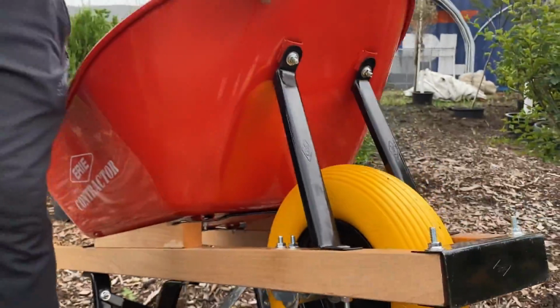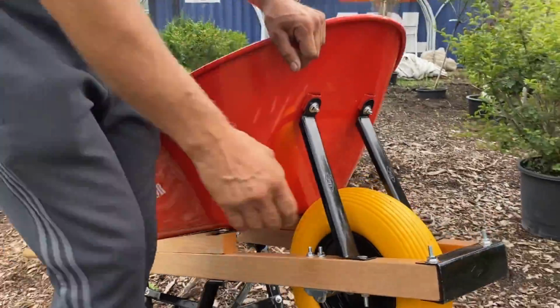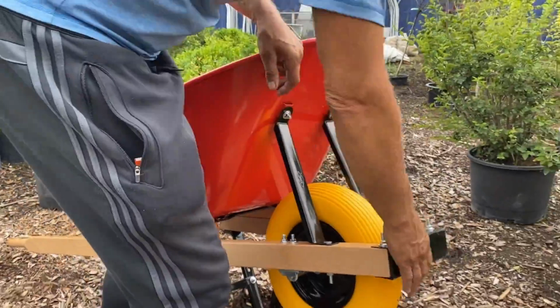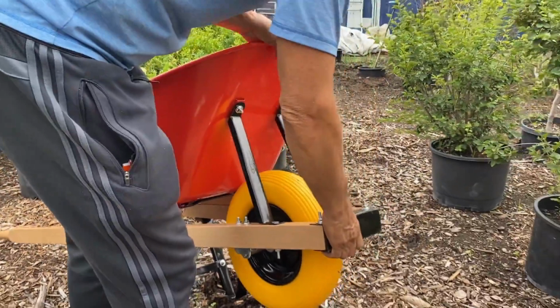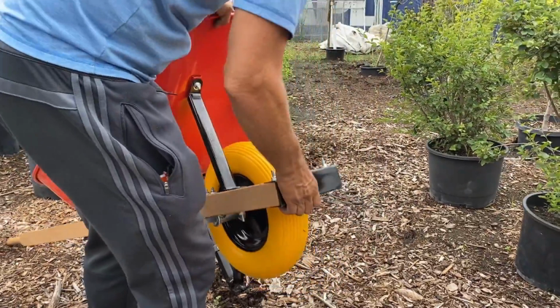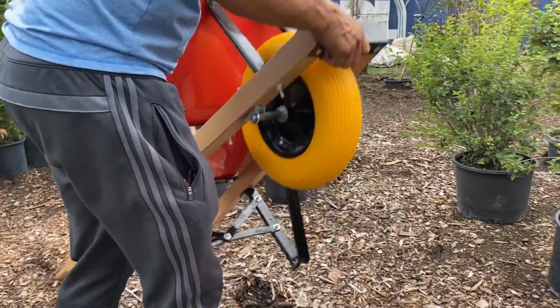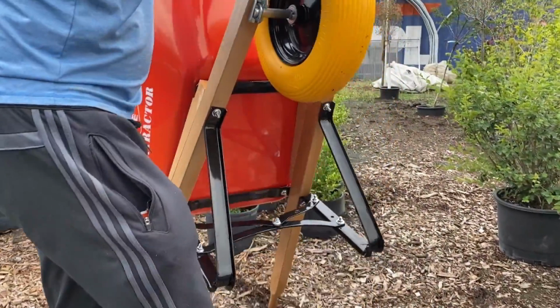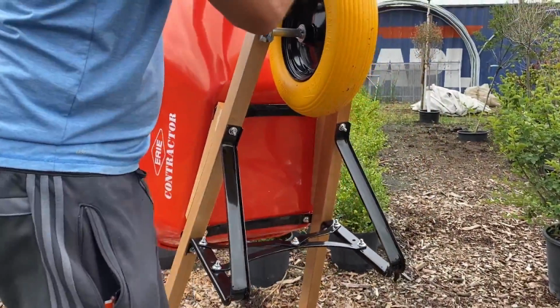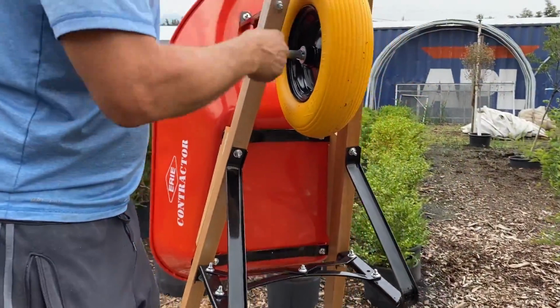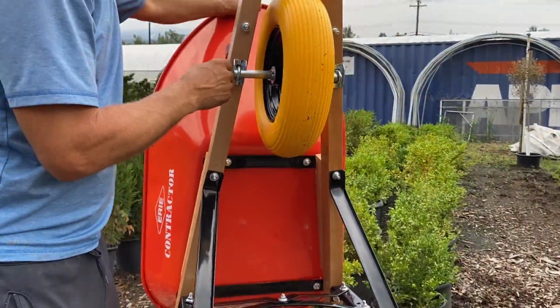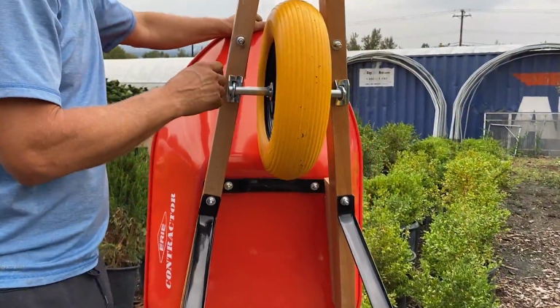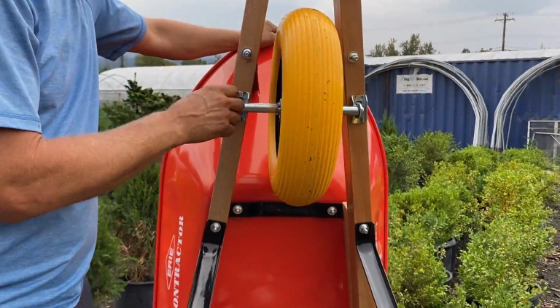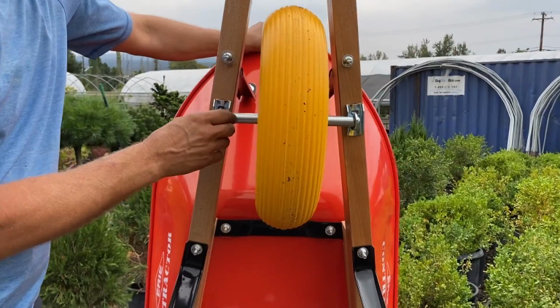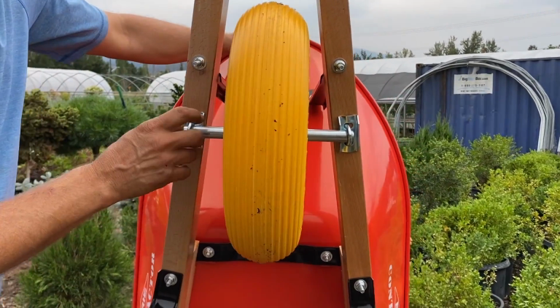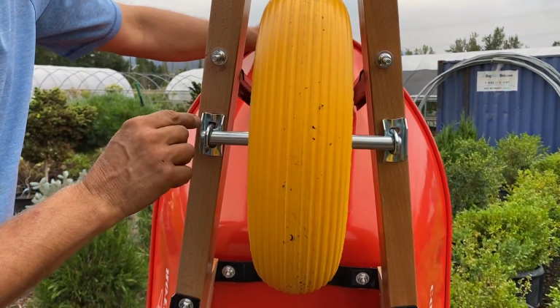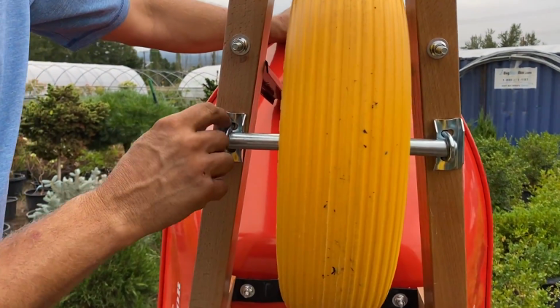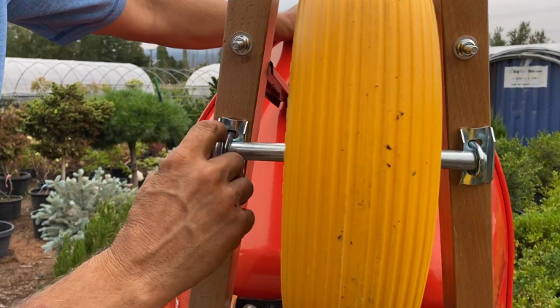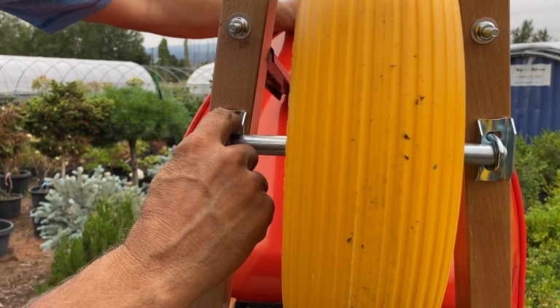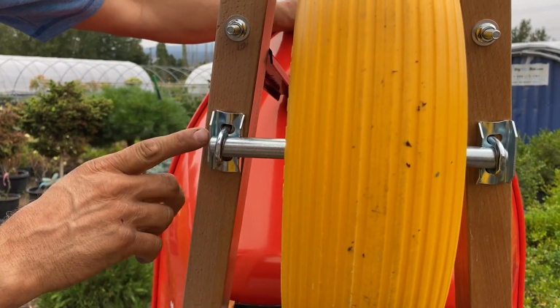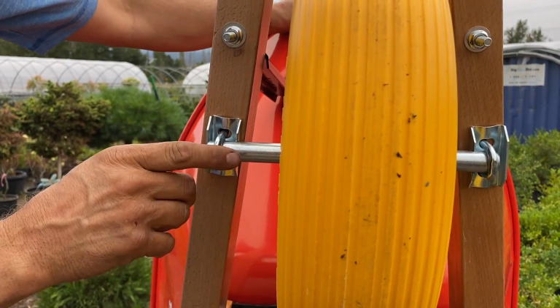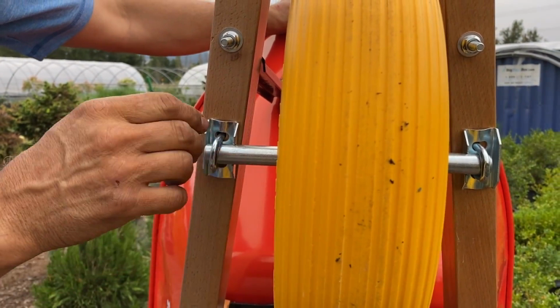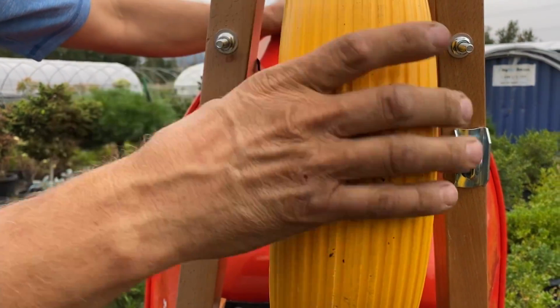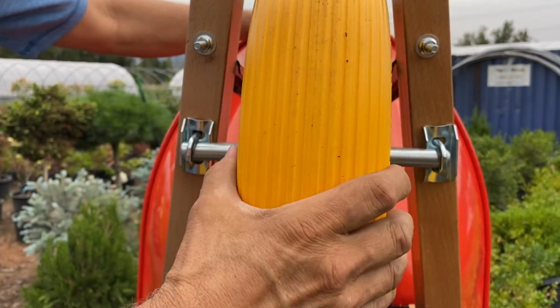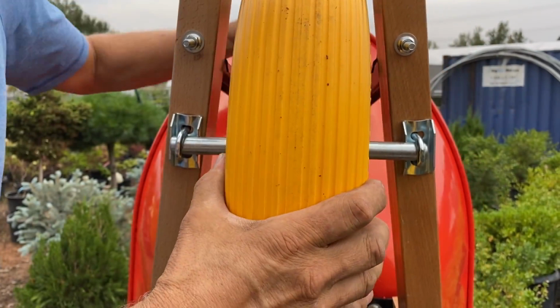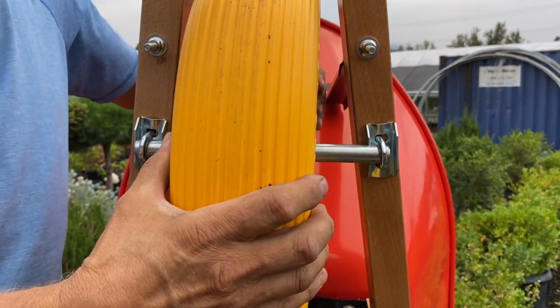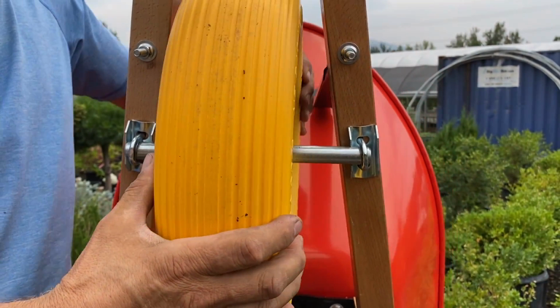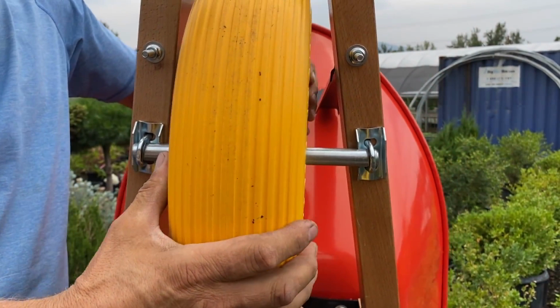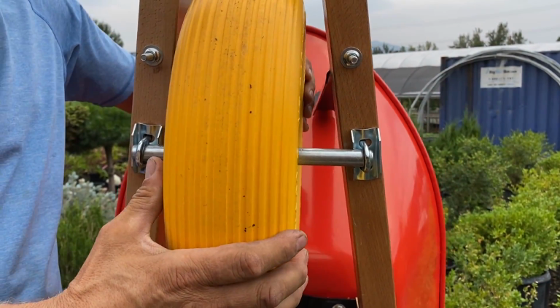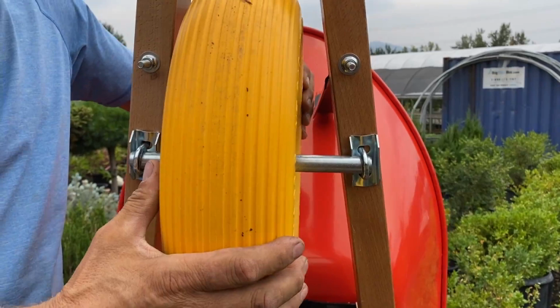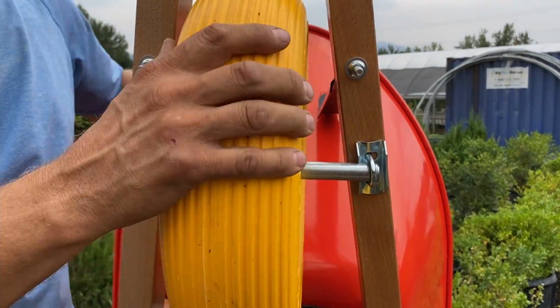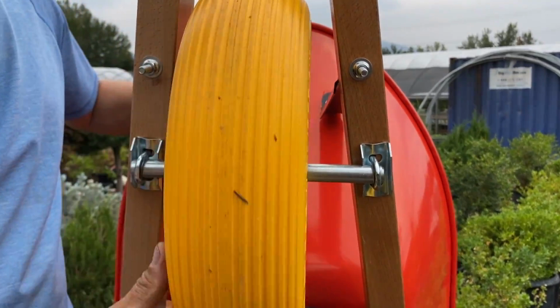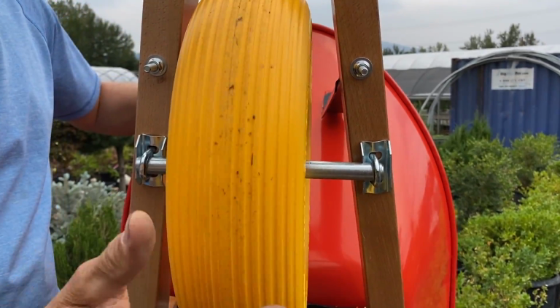Another key item on the wheelbarrows is to make sure that these things, because they are adjustable left to right, are kept tight, so this wheelbarrow sits in the middle and is as steady as possible.